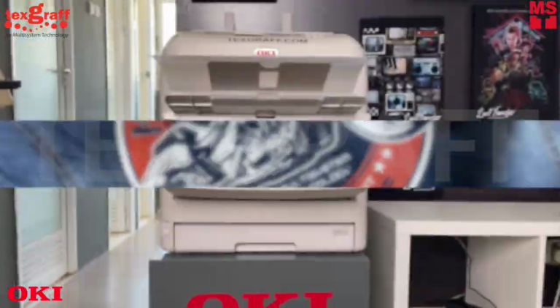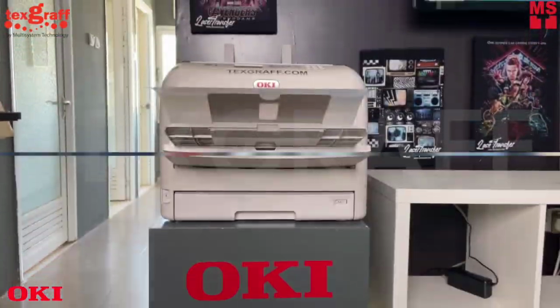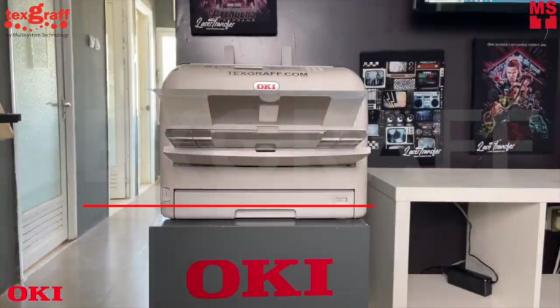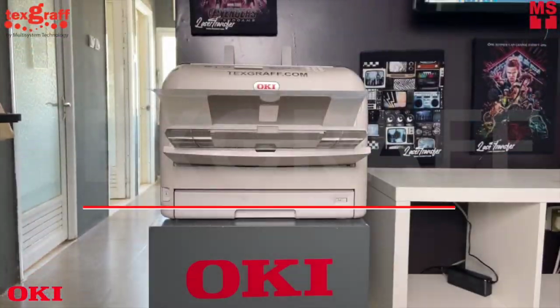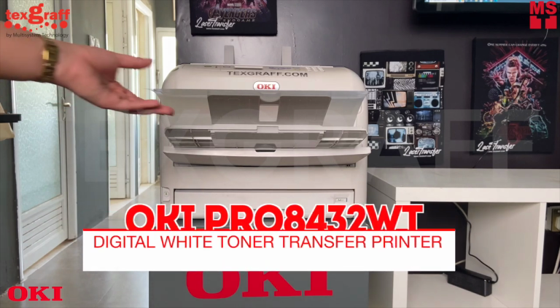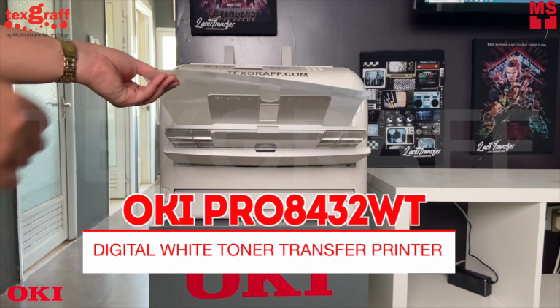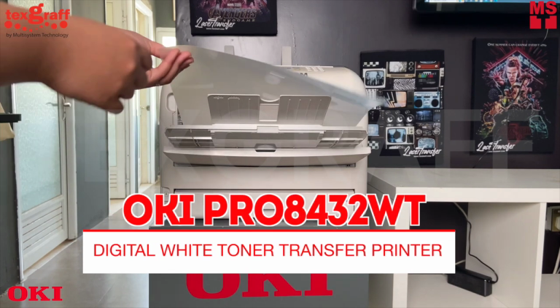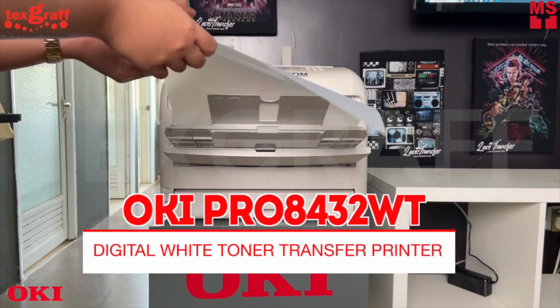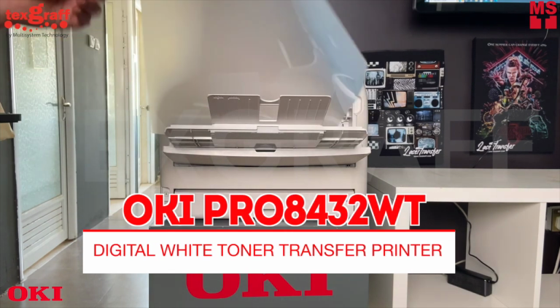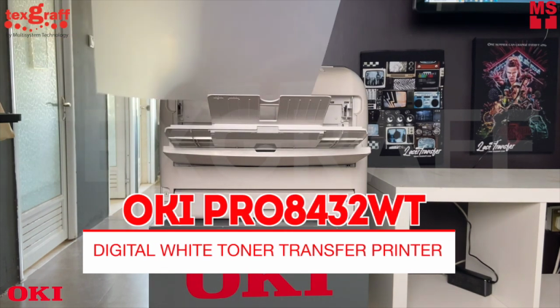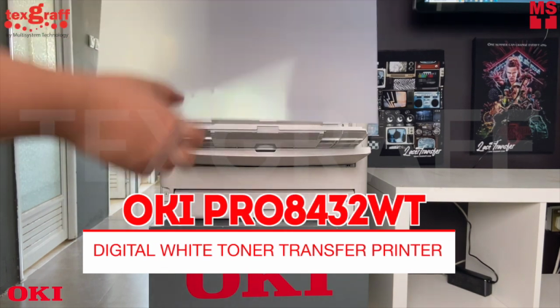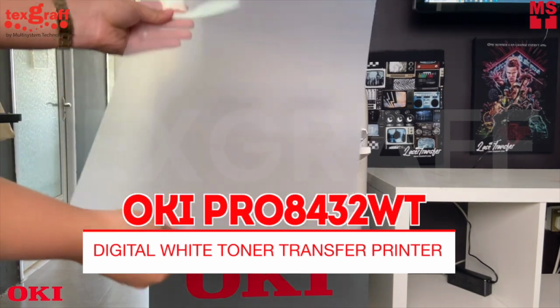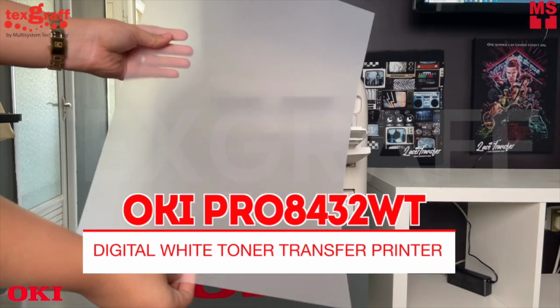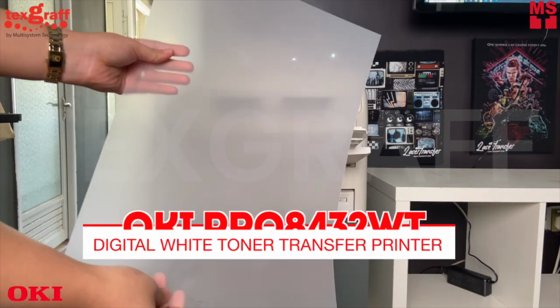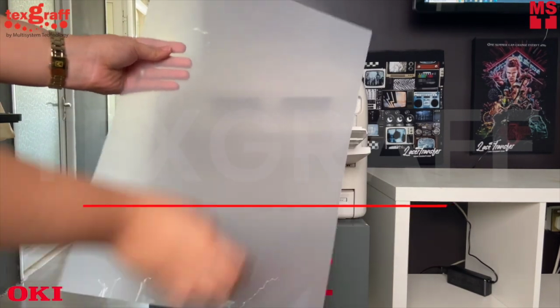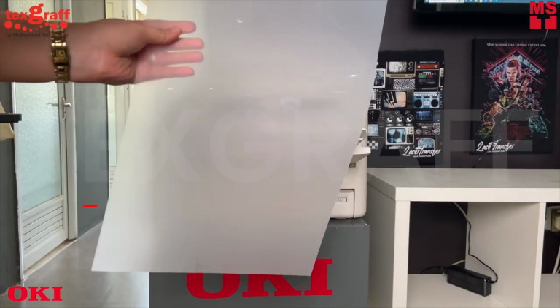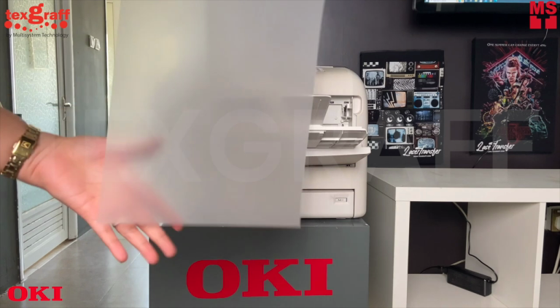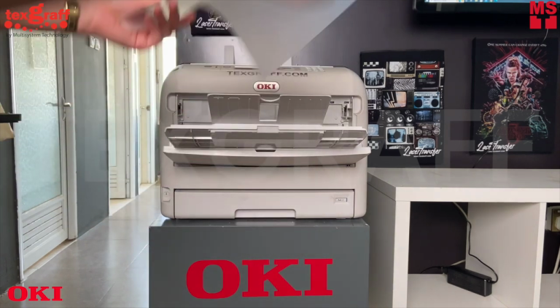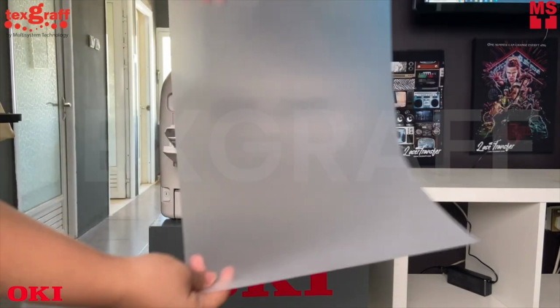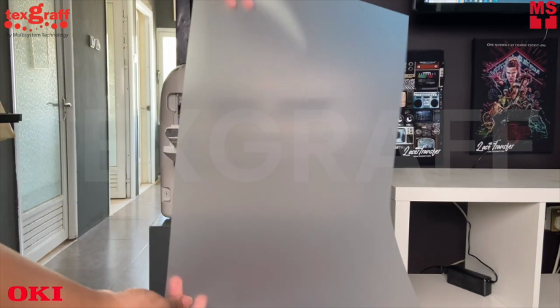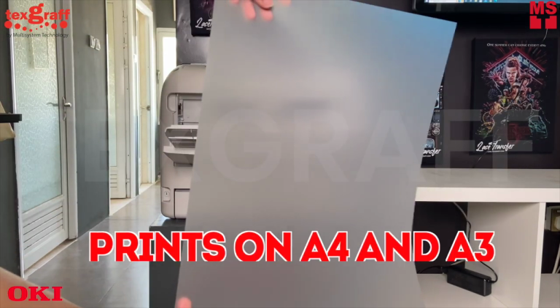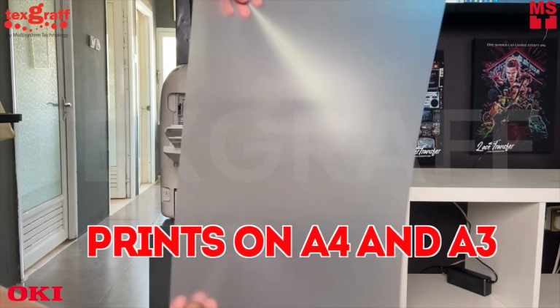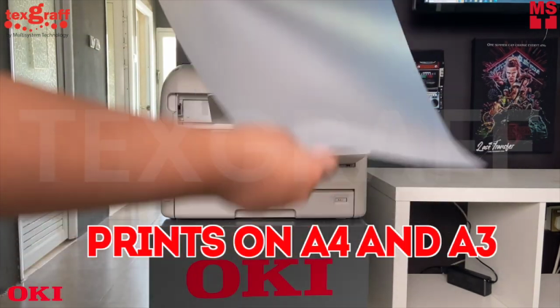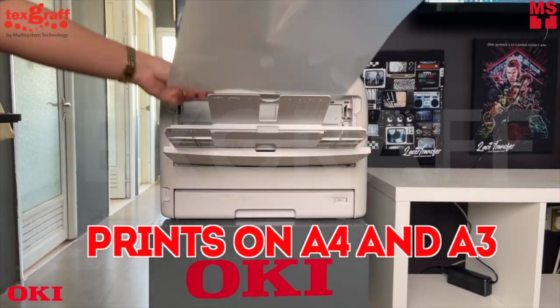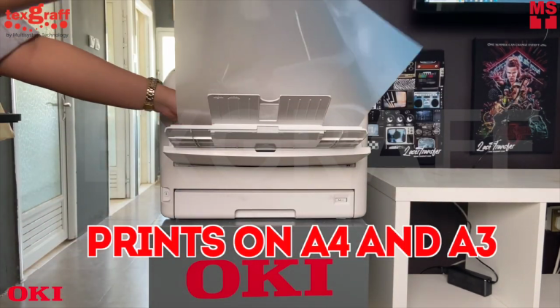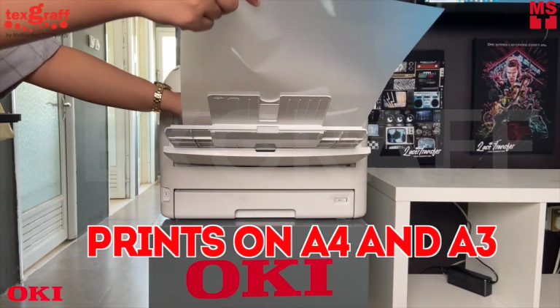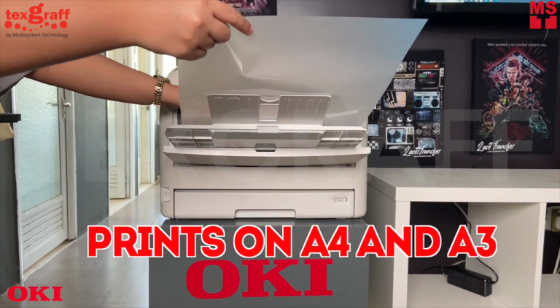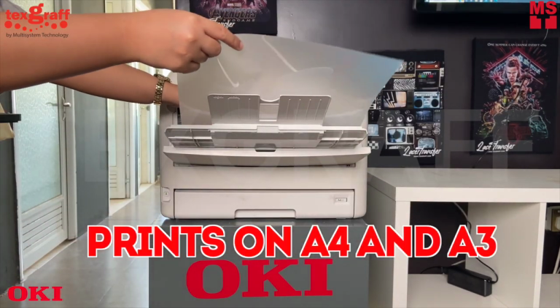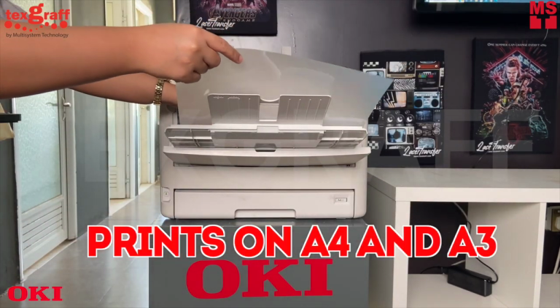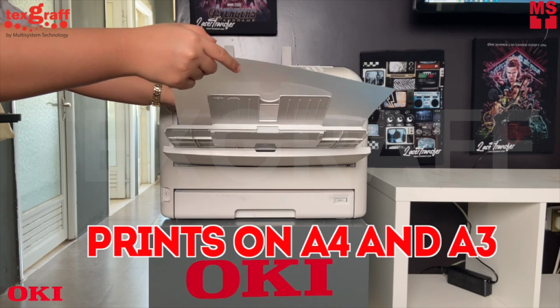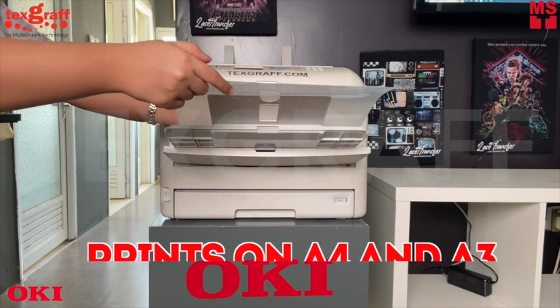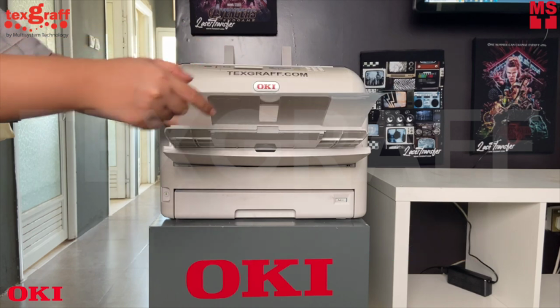The Pro 8432WT removes the design barriers presented by traditional CMYK printing processes. This digital white toner transfer printer allows you to maximize your production with oversized A3 printing.